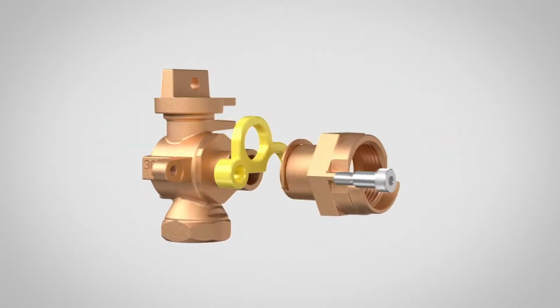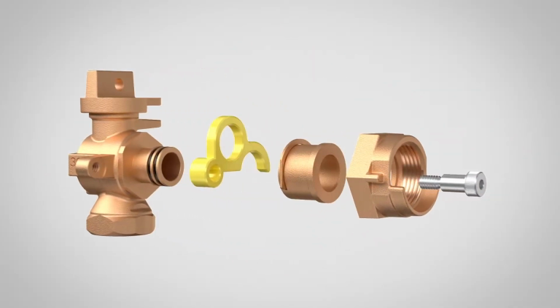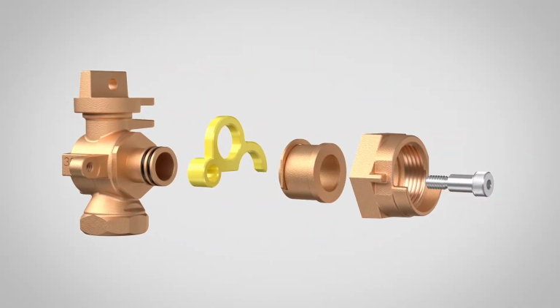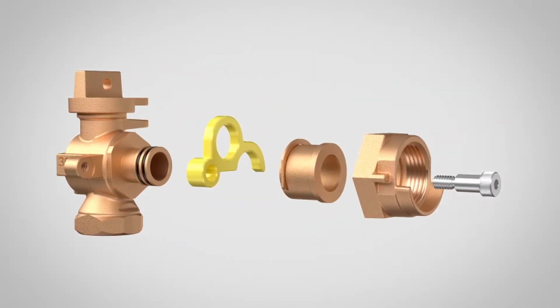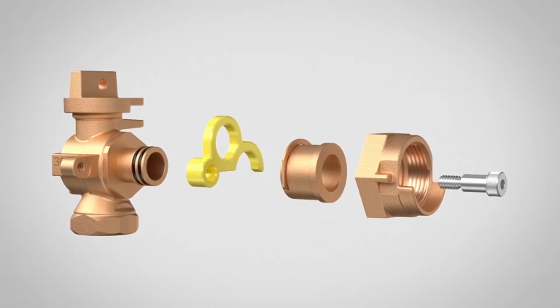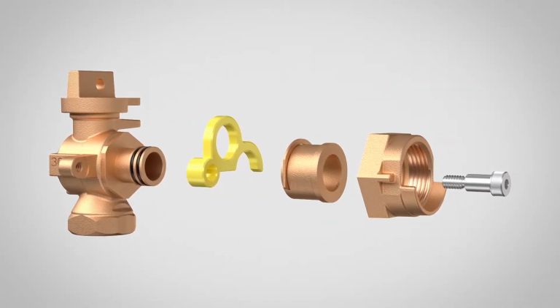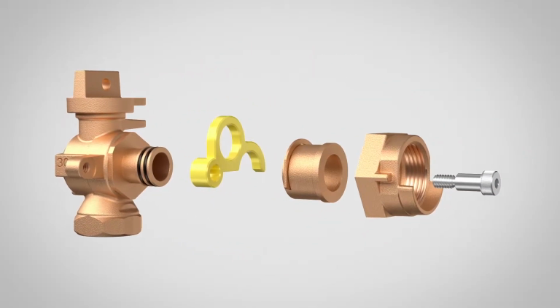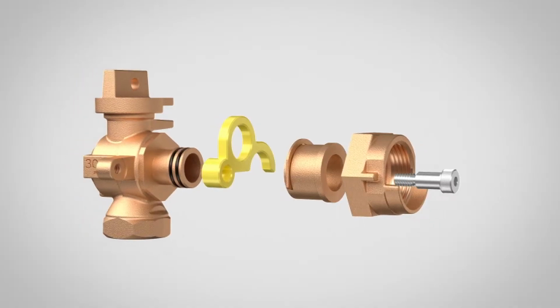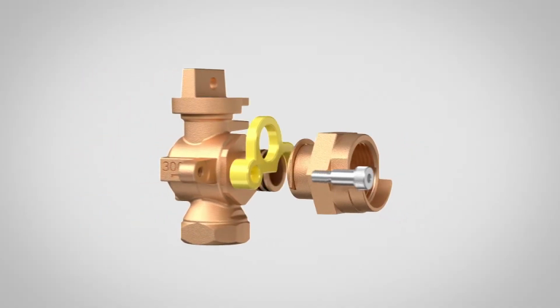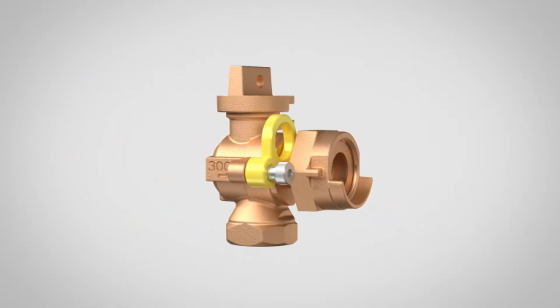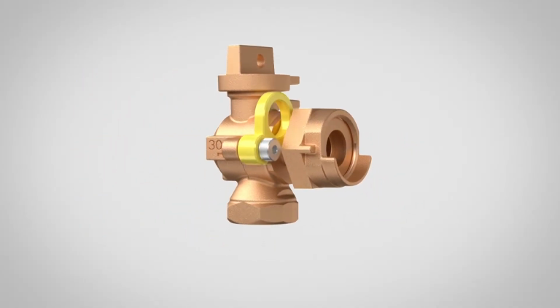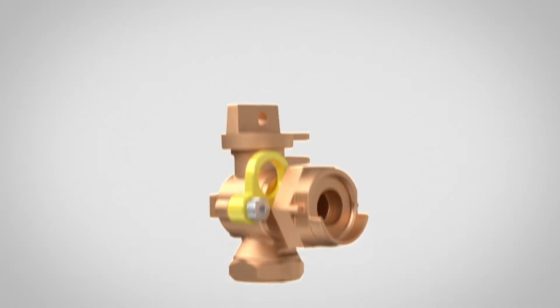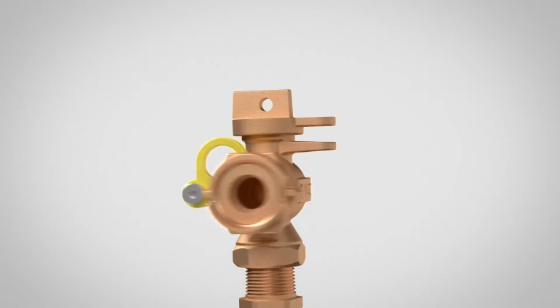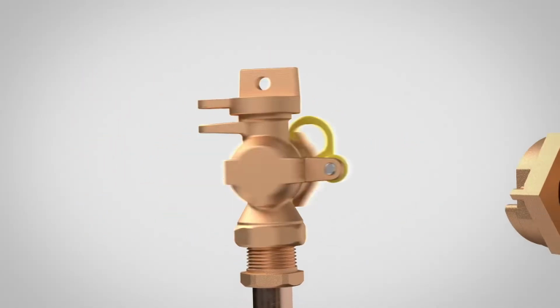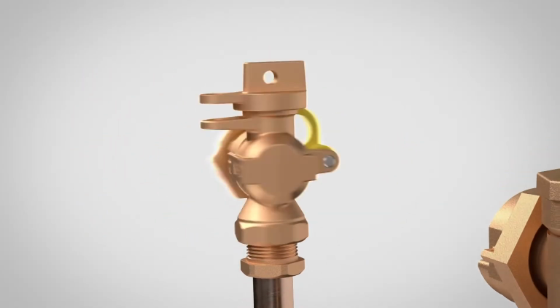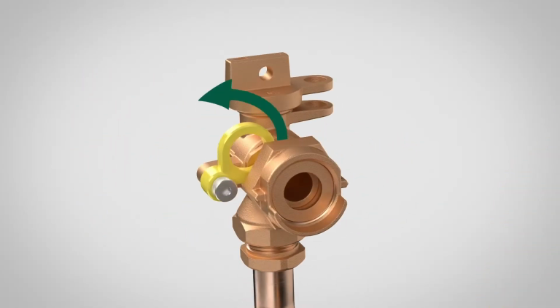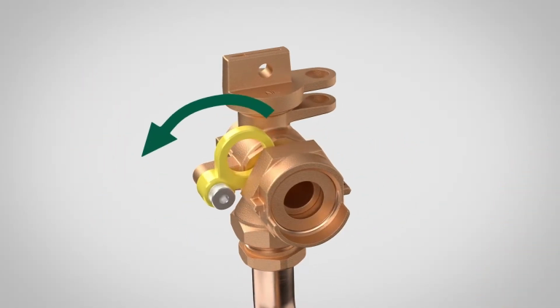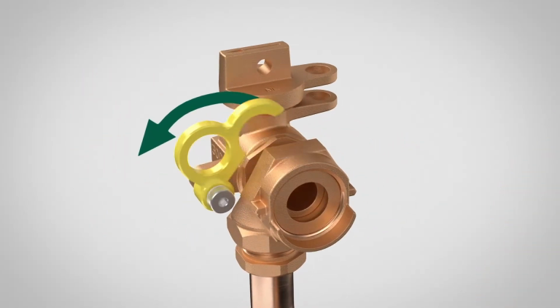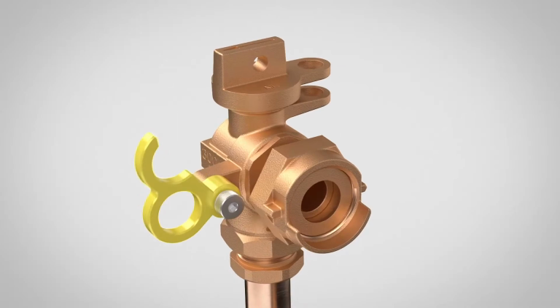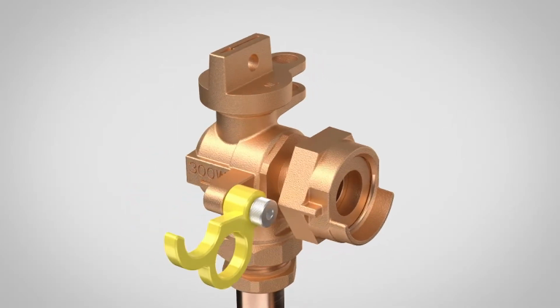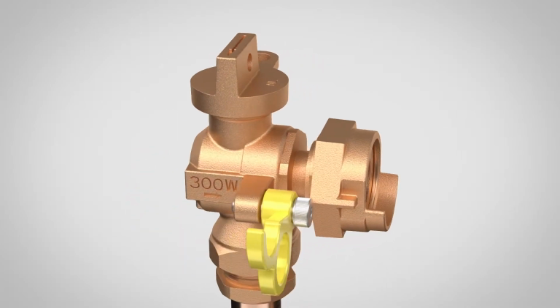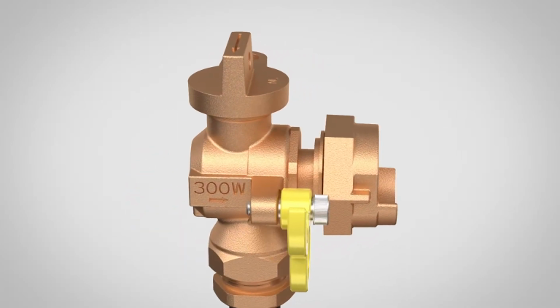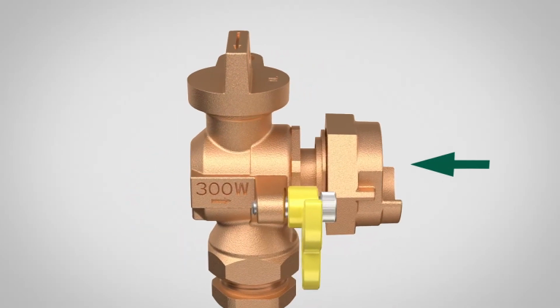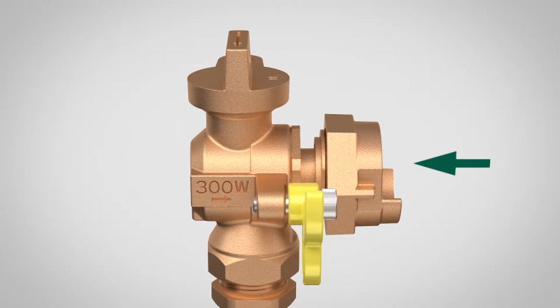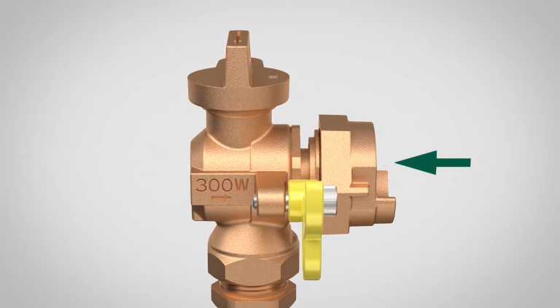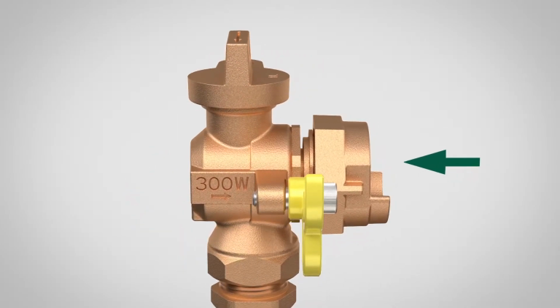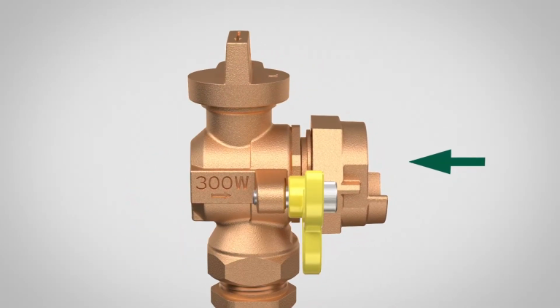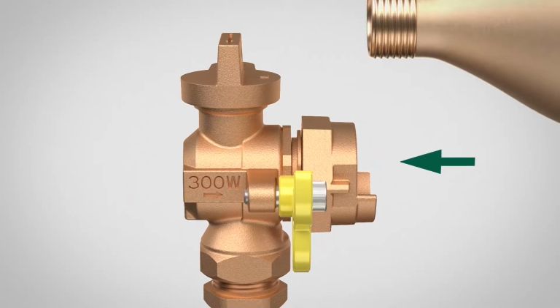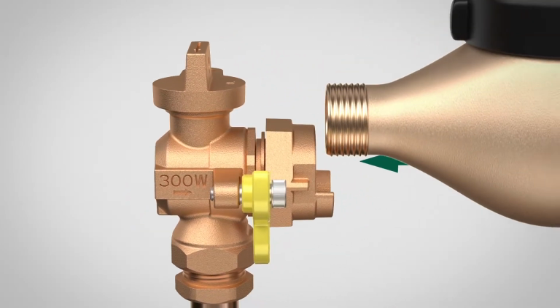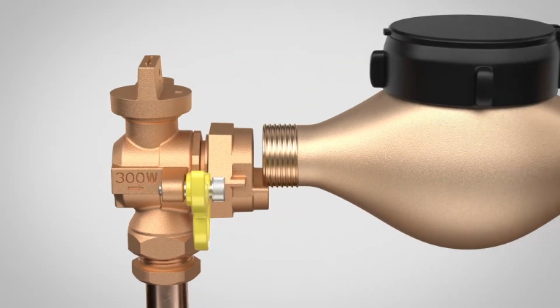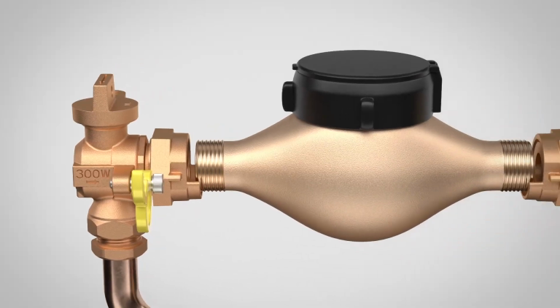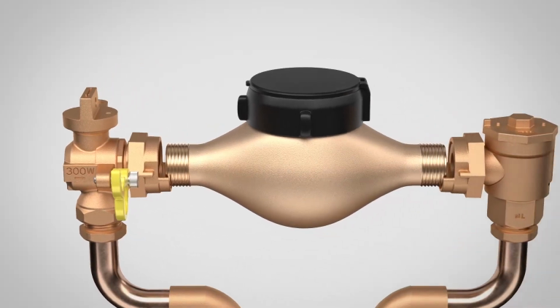Designed with your convenience in mind, this unique valve features an innovative quarter-inch adjustable design. Simply flip the spacer, allowing the swivel nut to retract one-quarter inch, providing extra room for easy meter placement or removal.